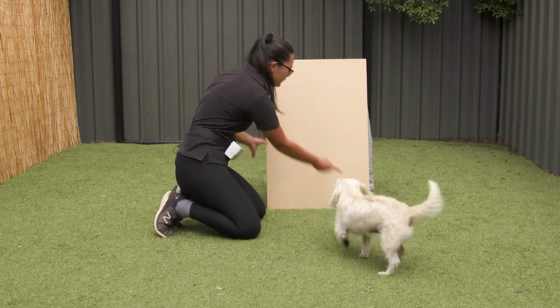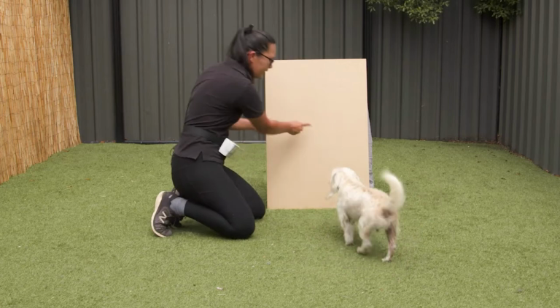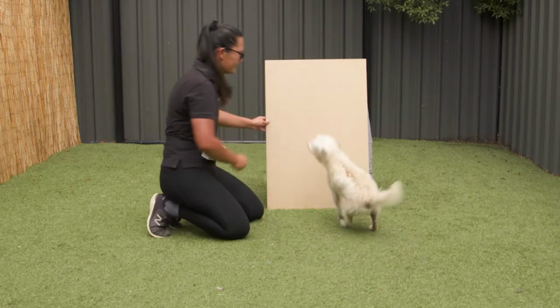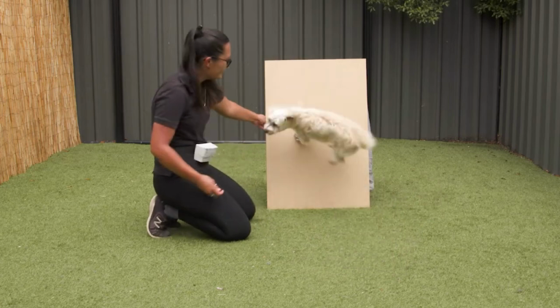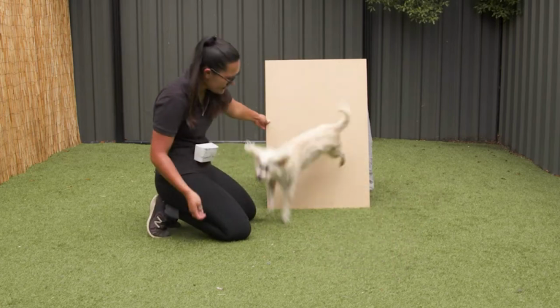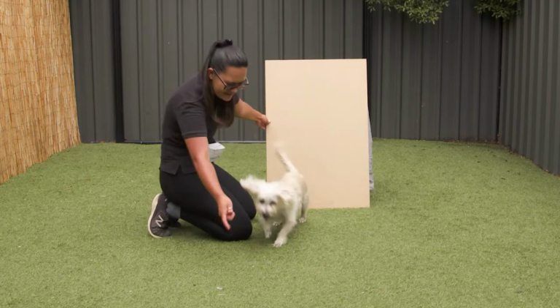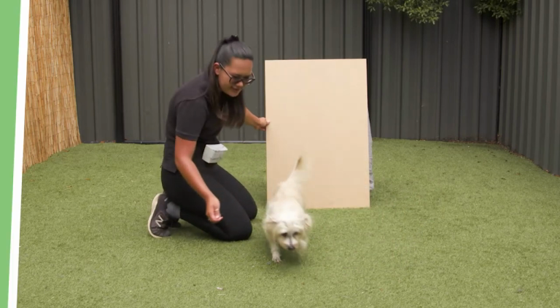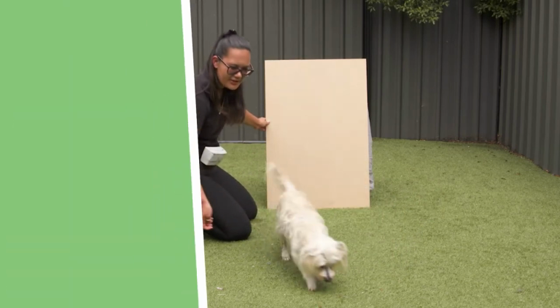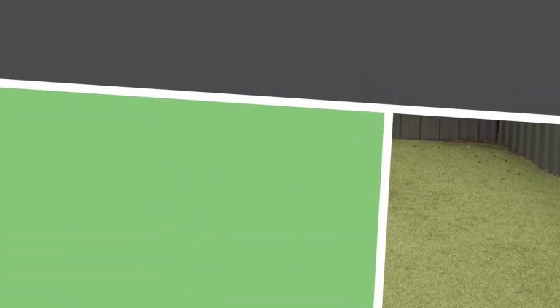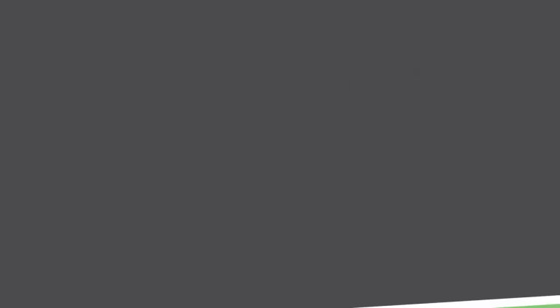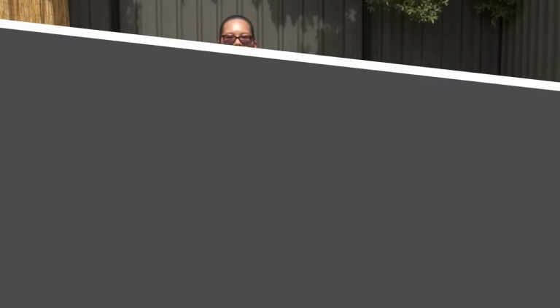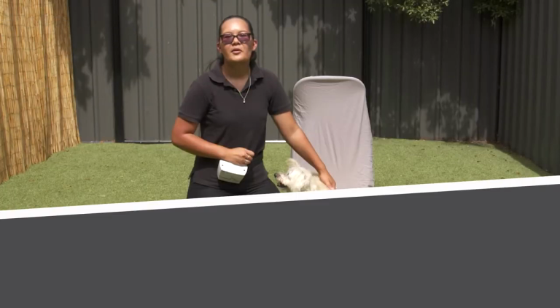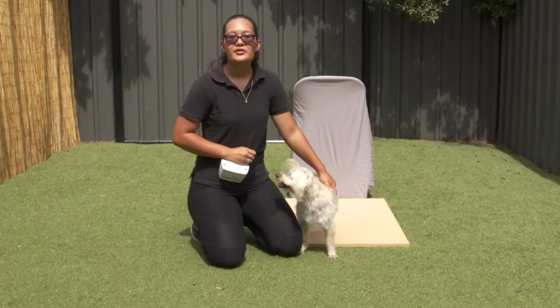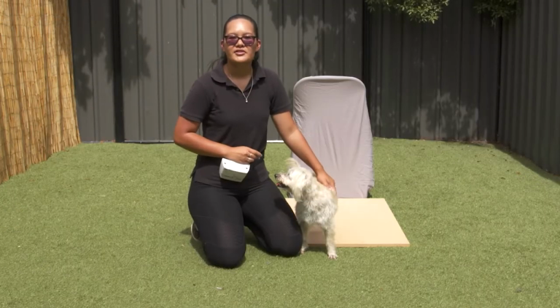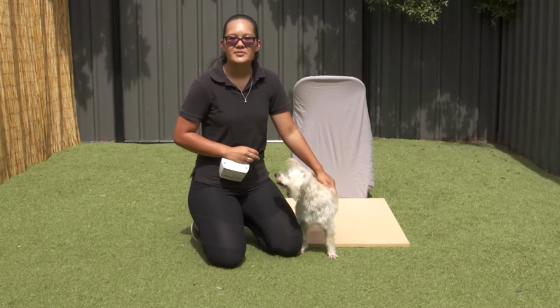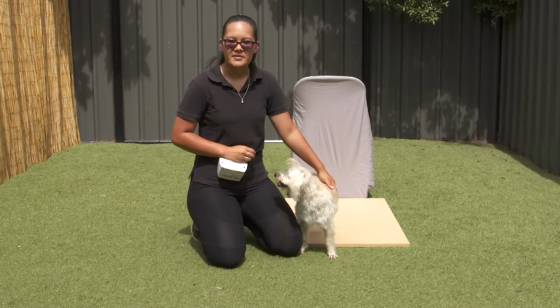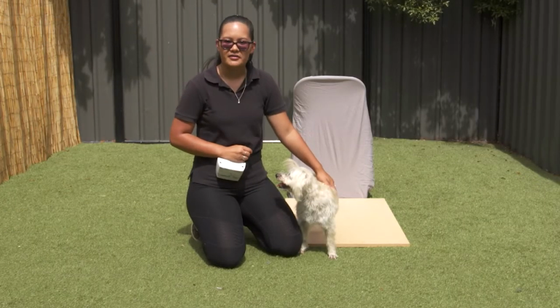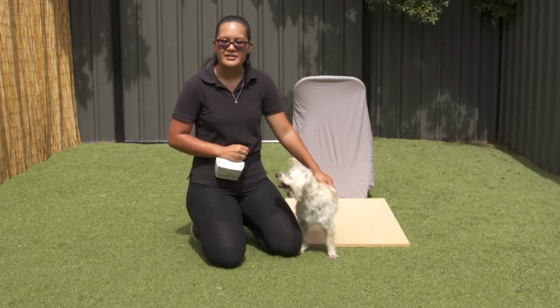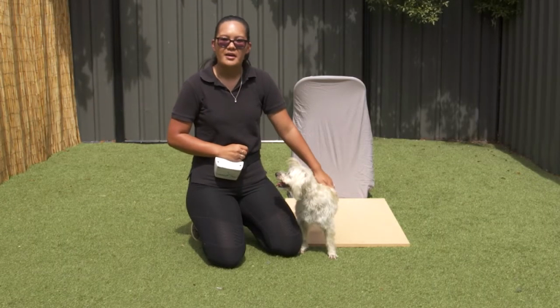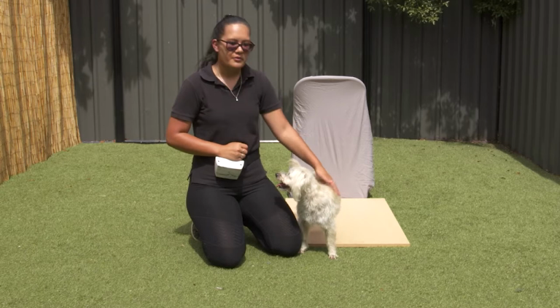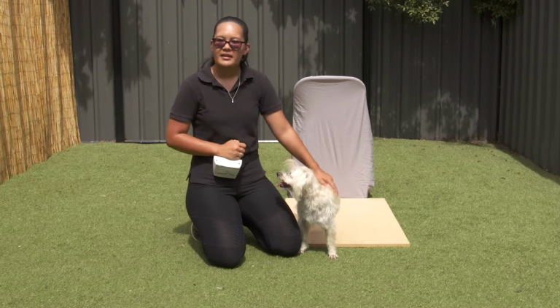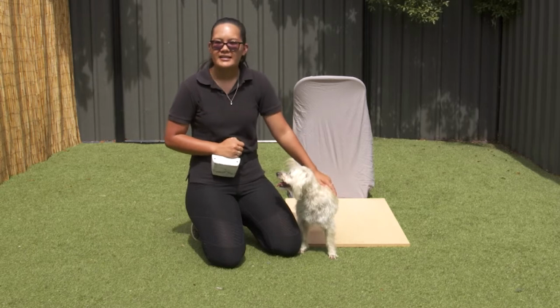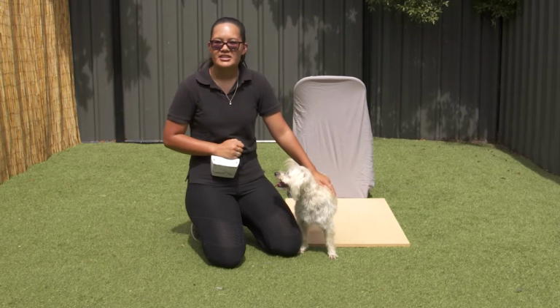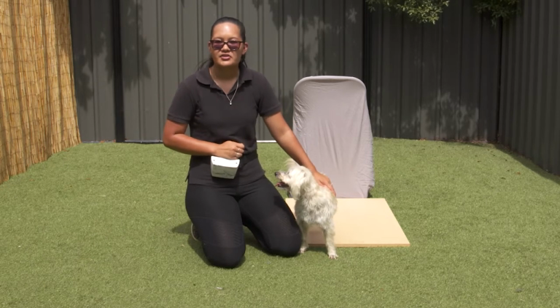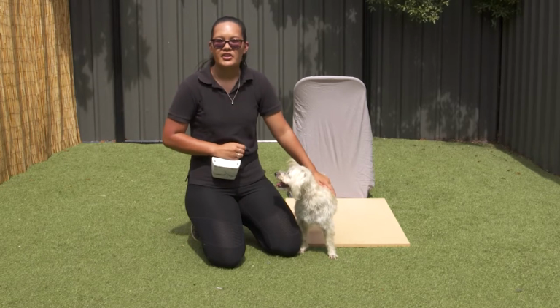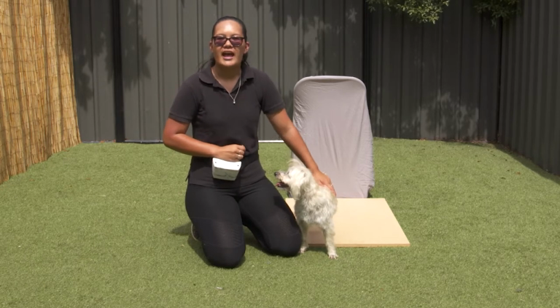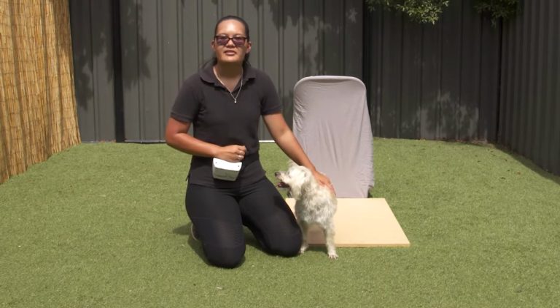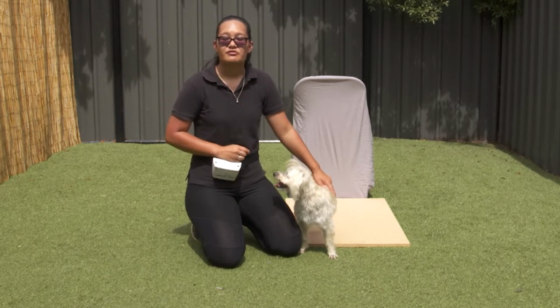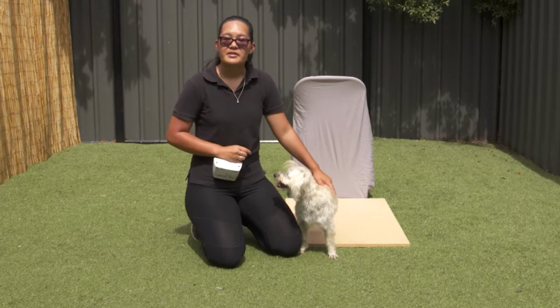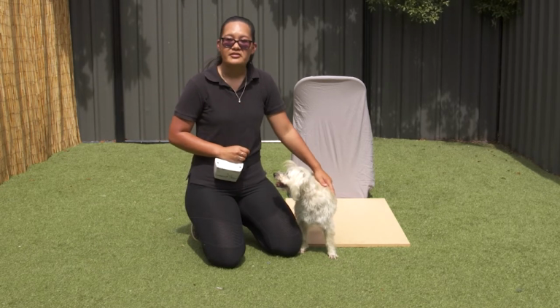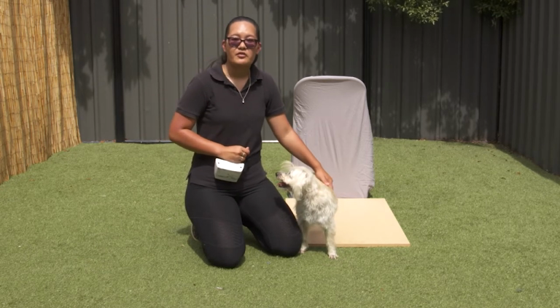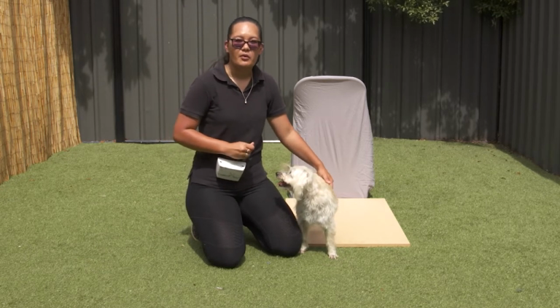Rebound! Walls don't stop superheroes. Bruno and I are going to teach your dog how they can rebound off a wall.